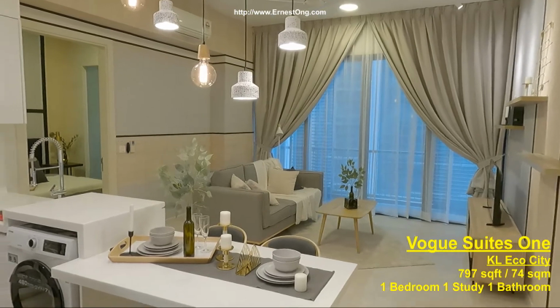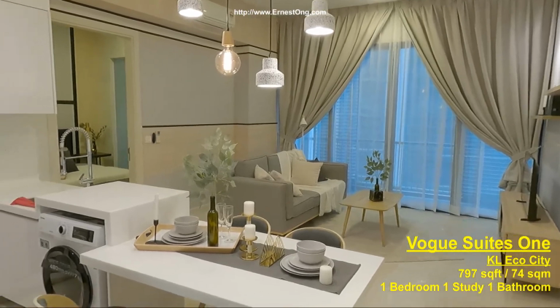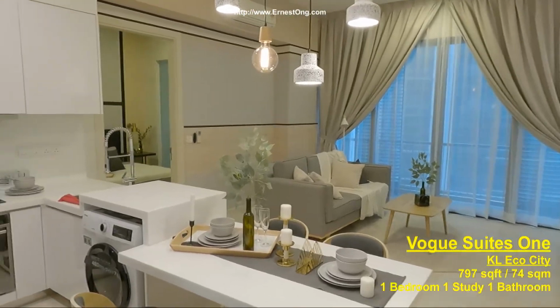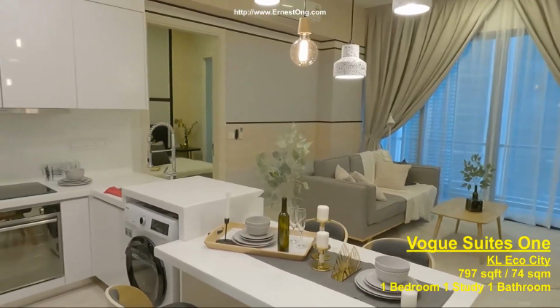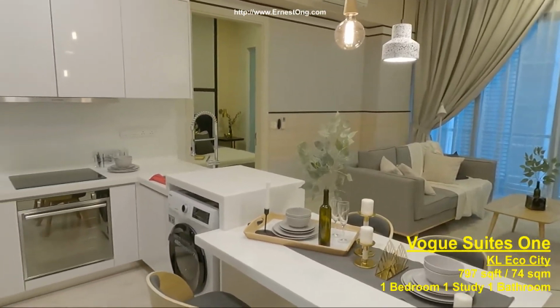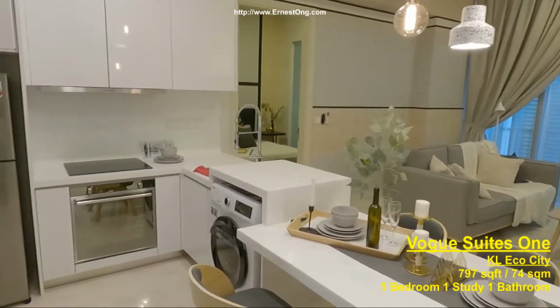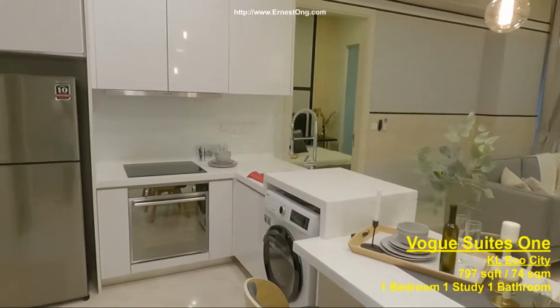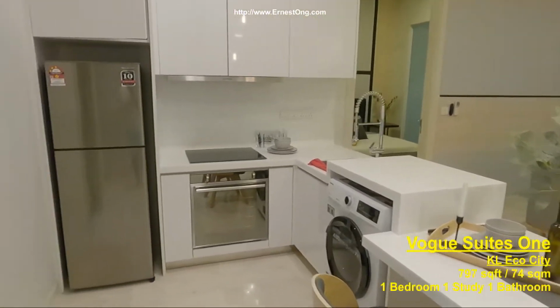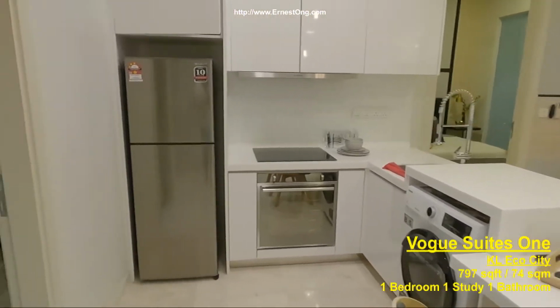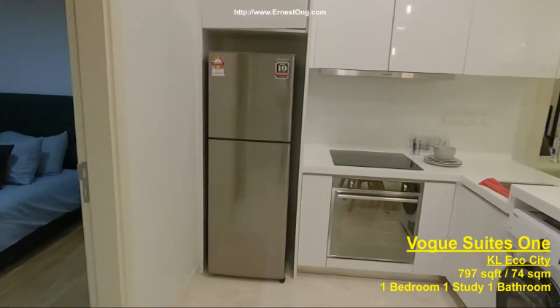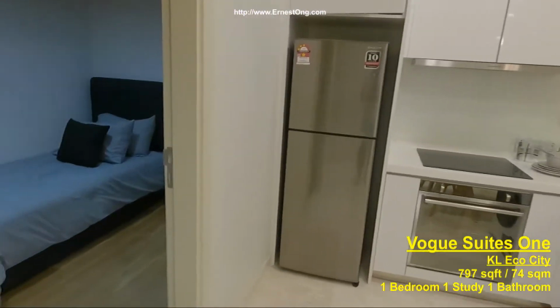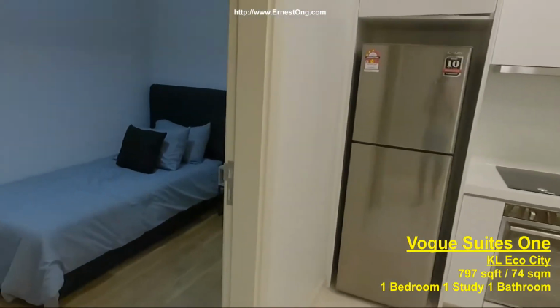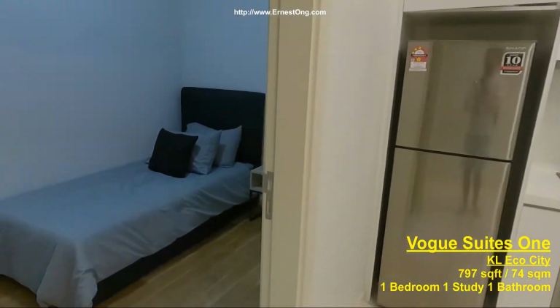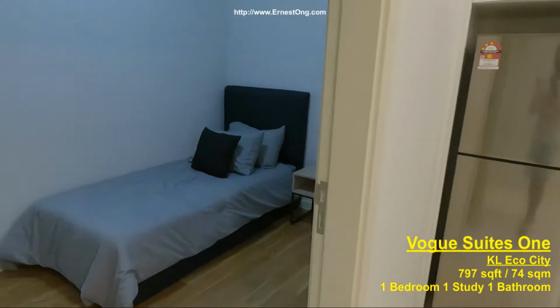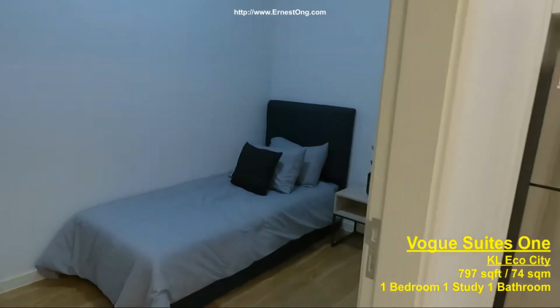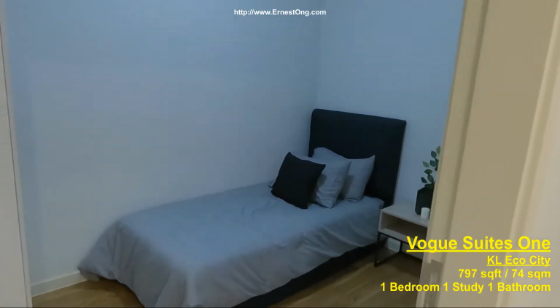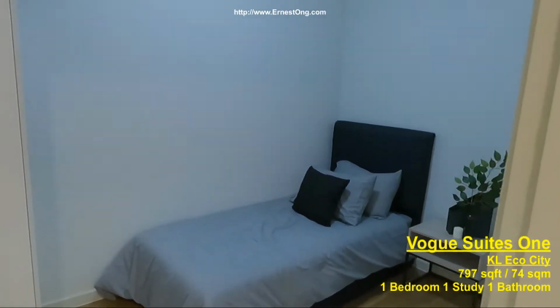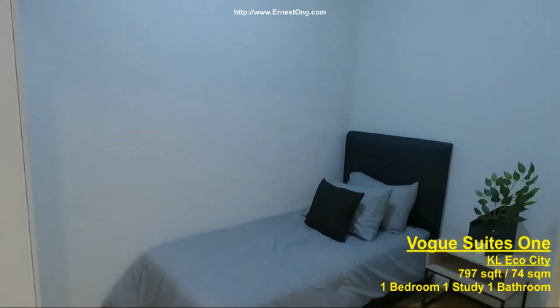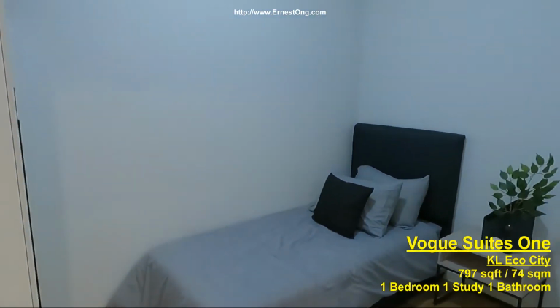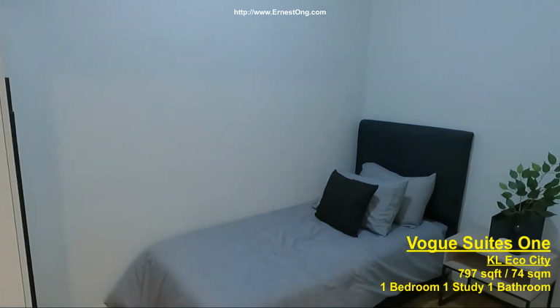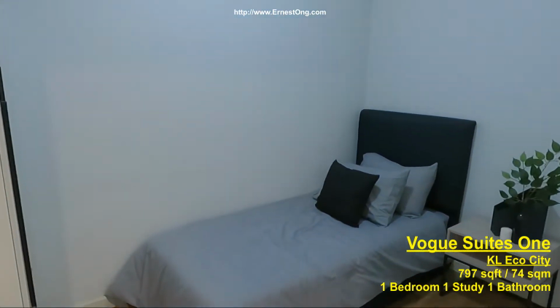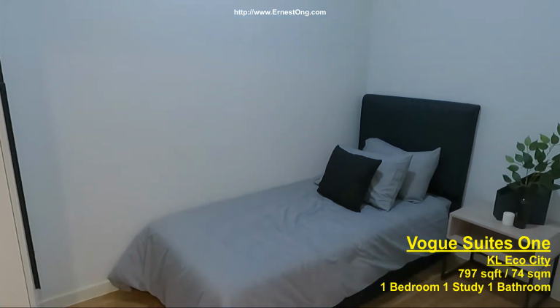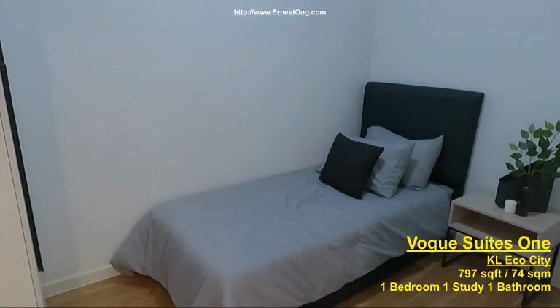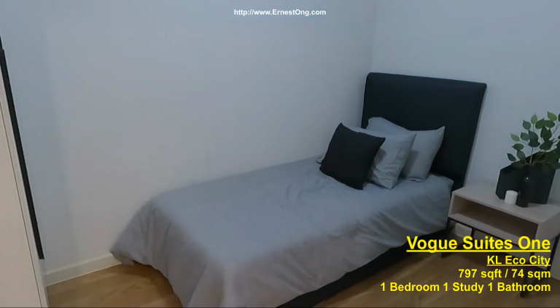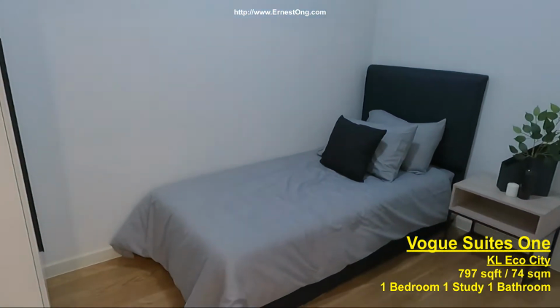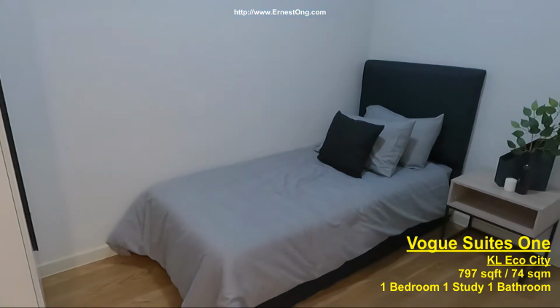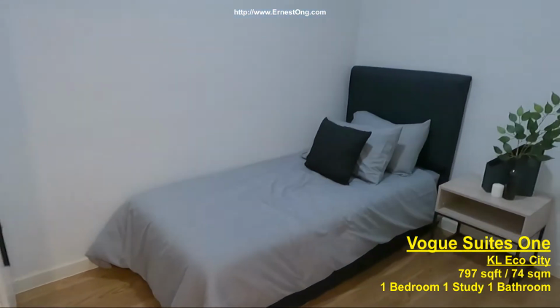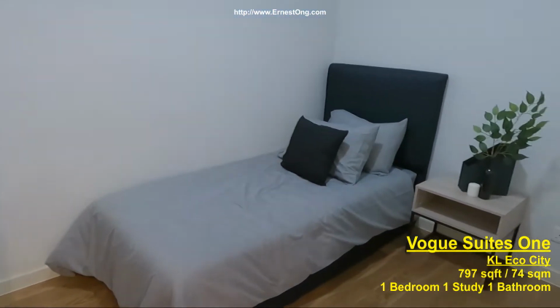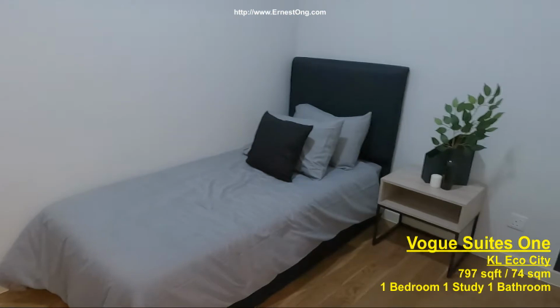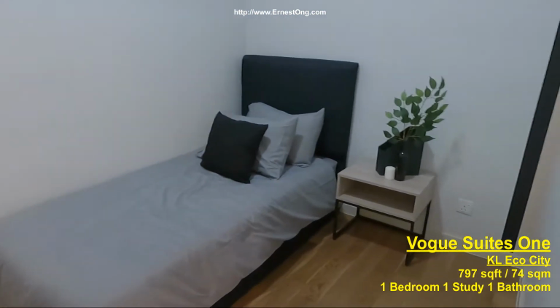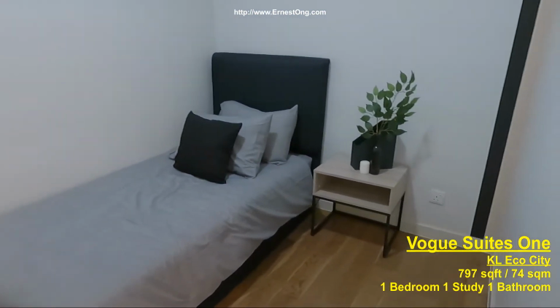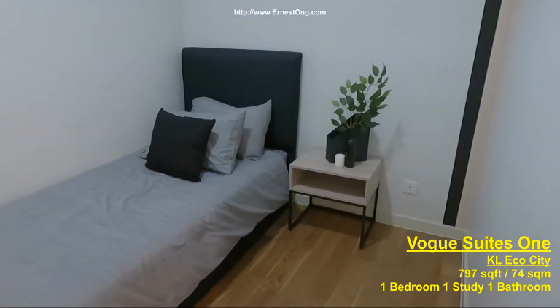This is an unfurnished unit — one bedroom, one bathroom, and one study unit. This is a single bedroom study.